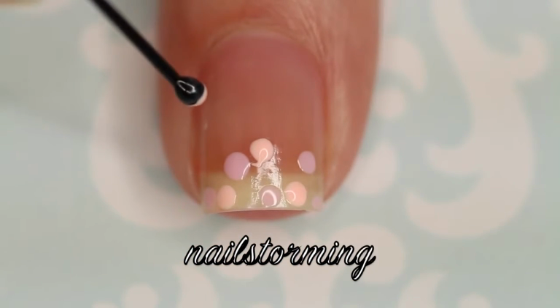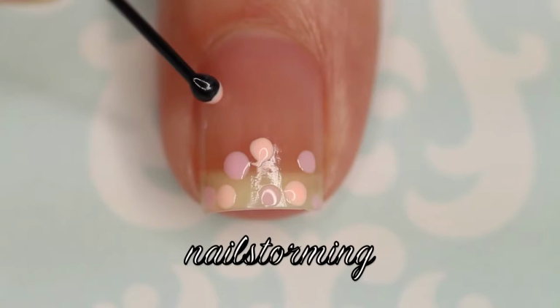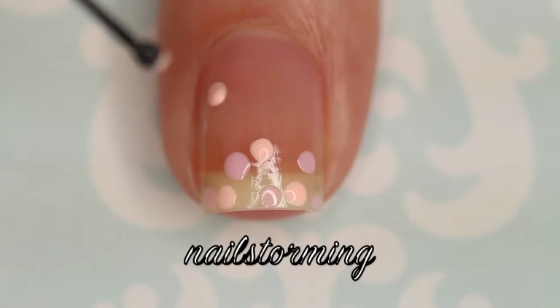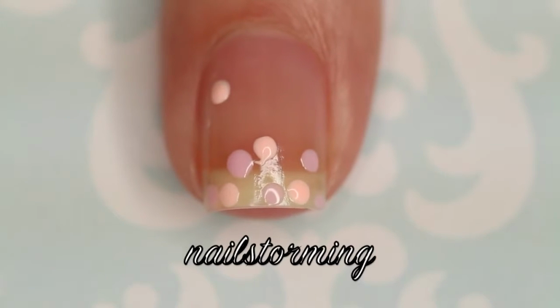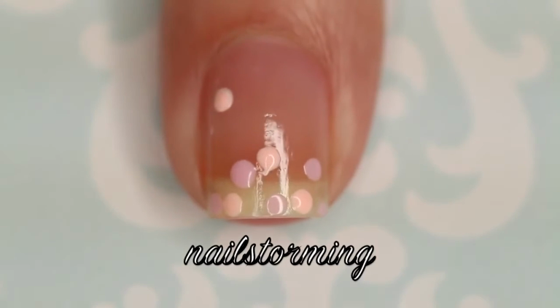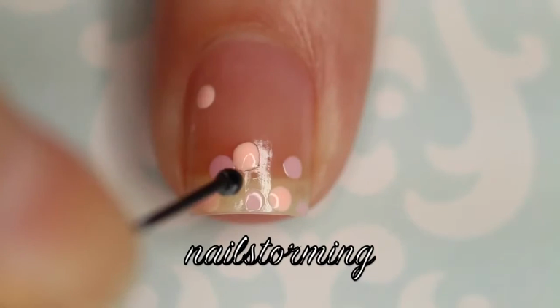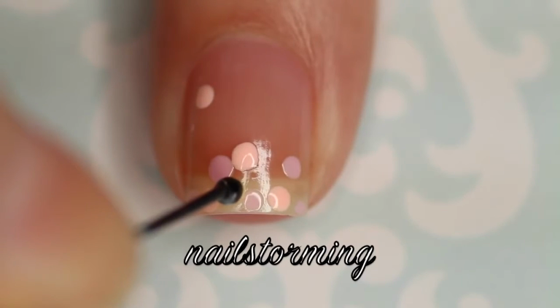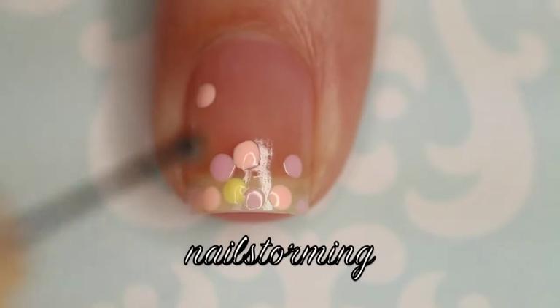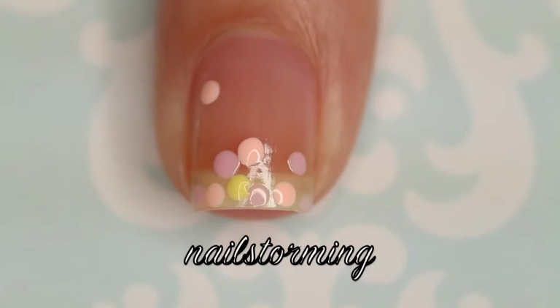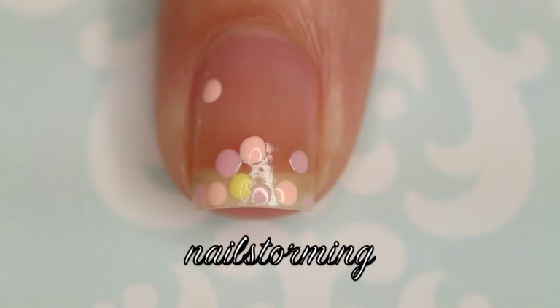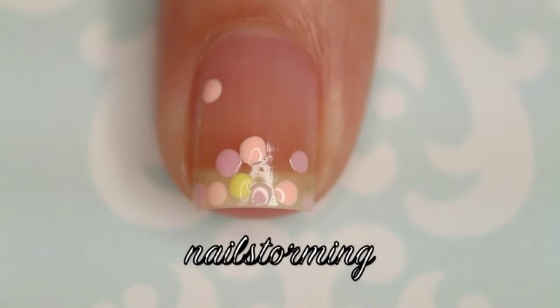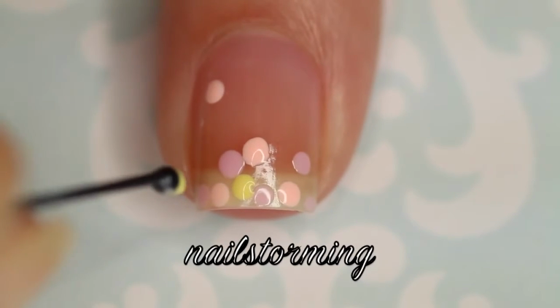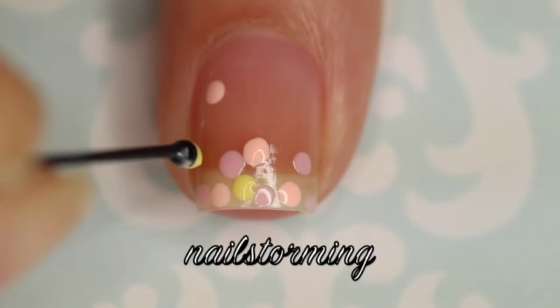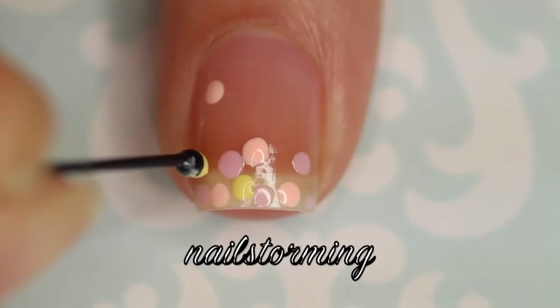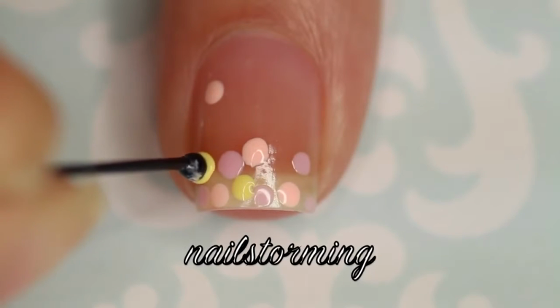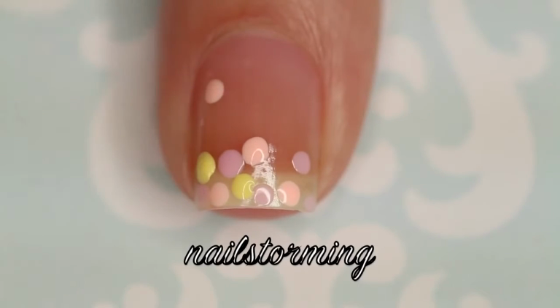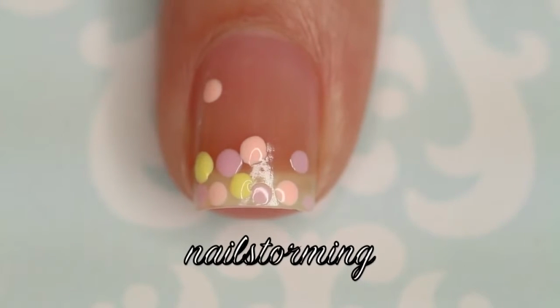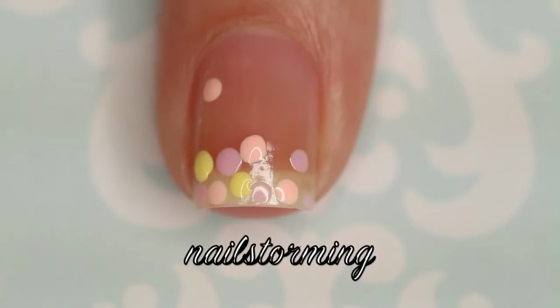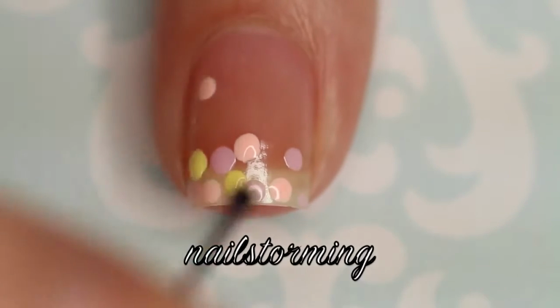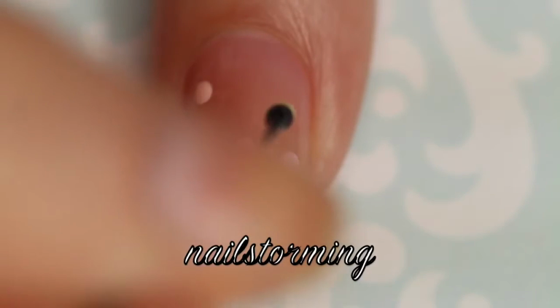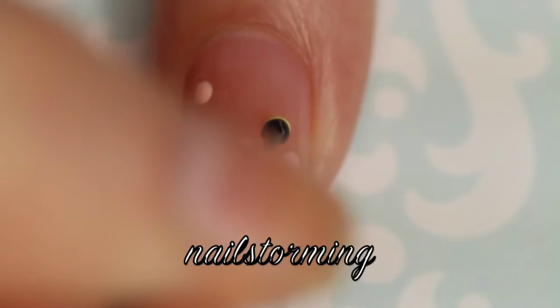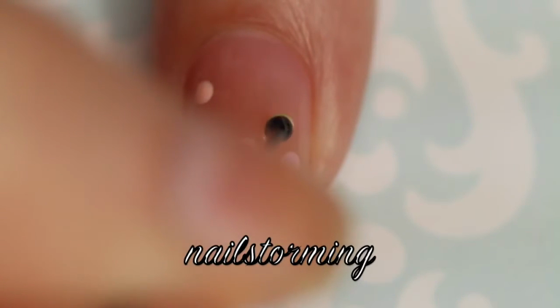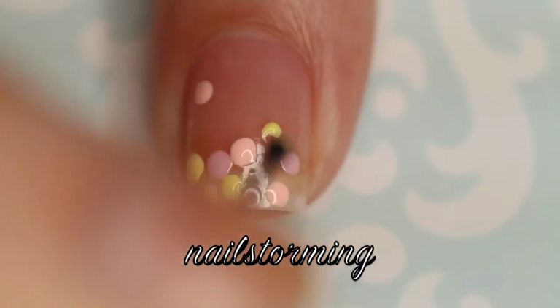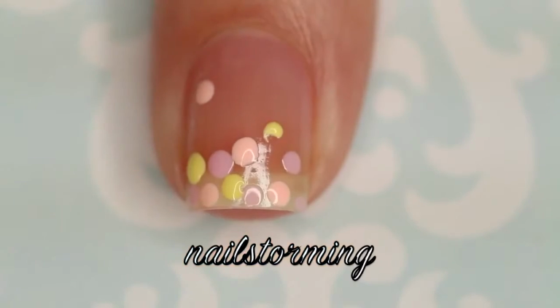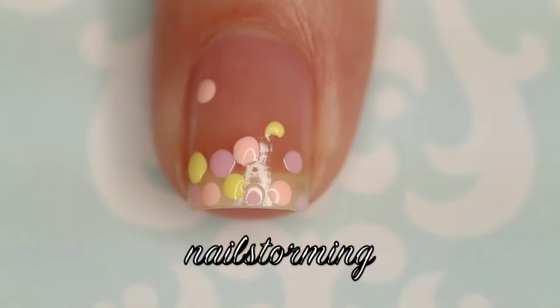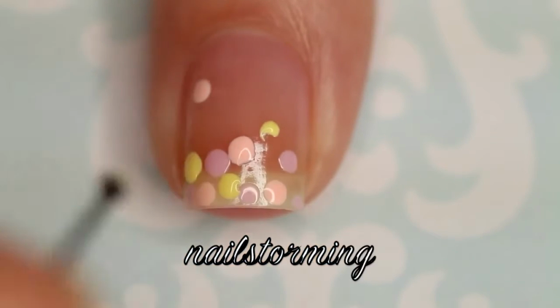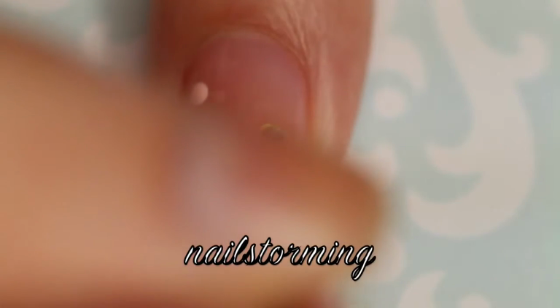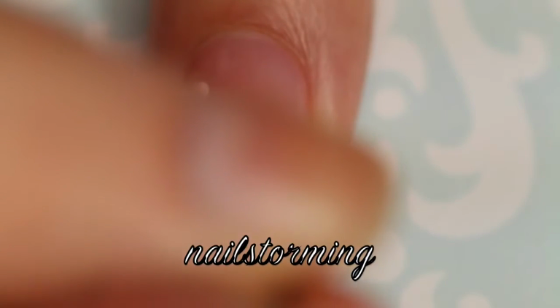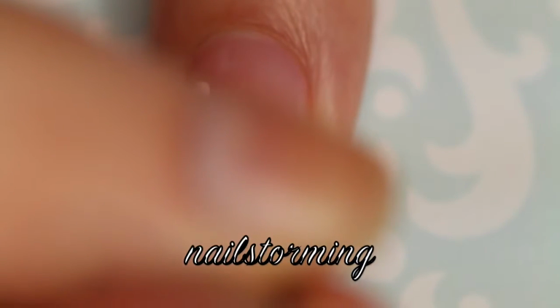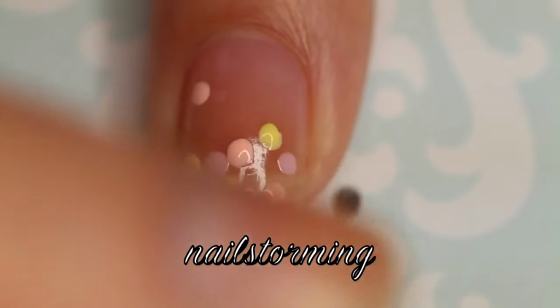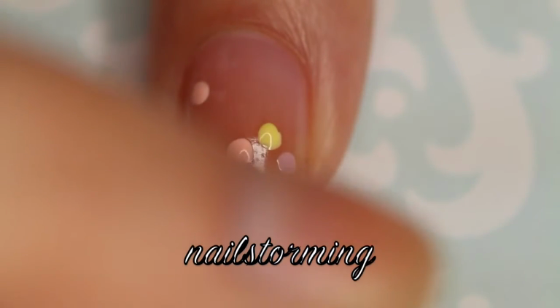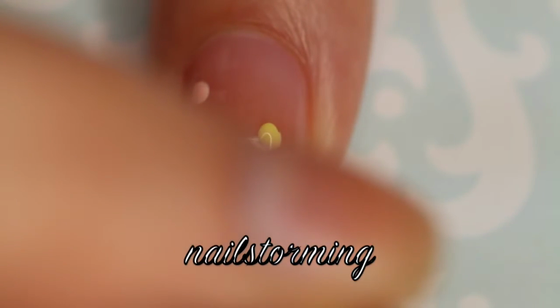It's also better to get it very perpendicular rather than trying to use the side — that way you'll get the best circle shape. I'm going one color at a time, and you want to make sure that the first color you use dries before you go on to the next one, just in case you want to do anything that overlaps.